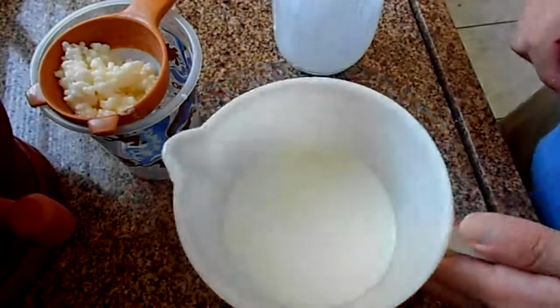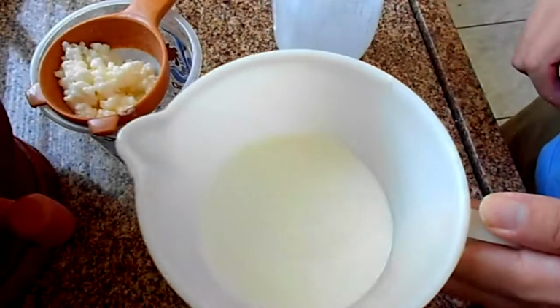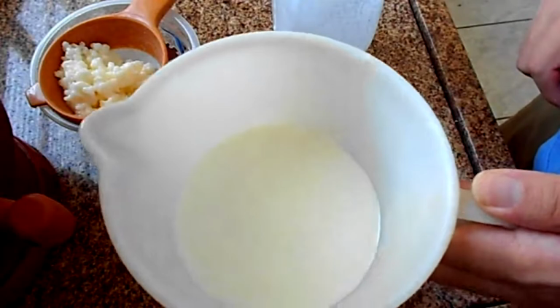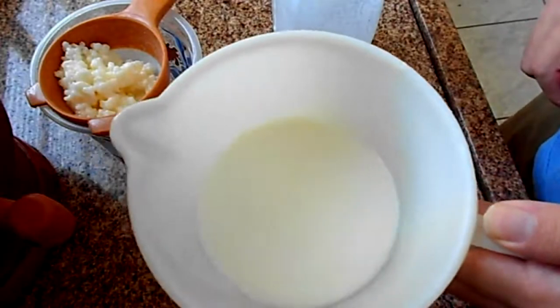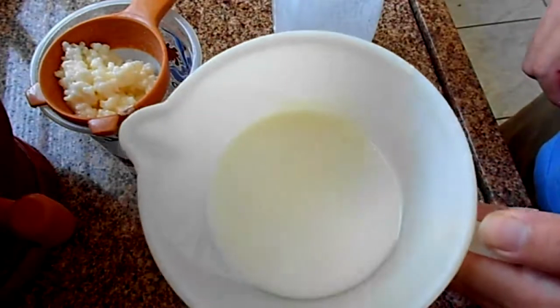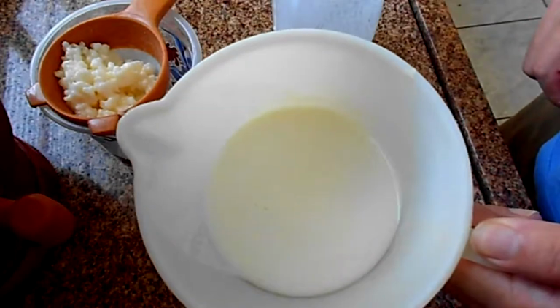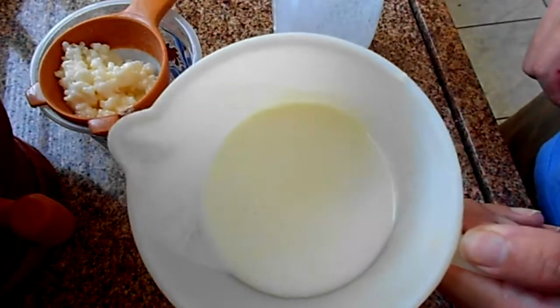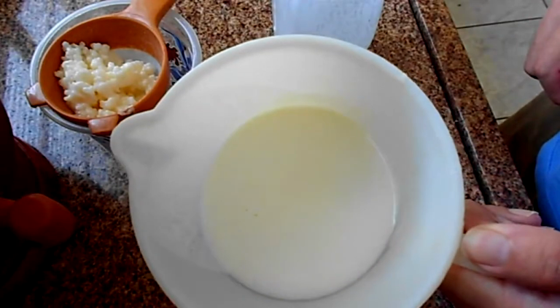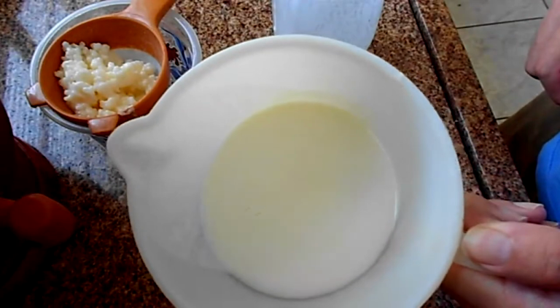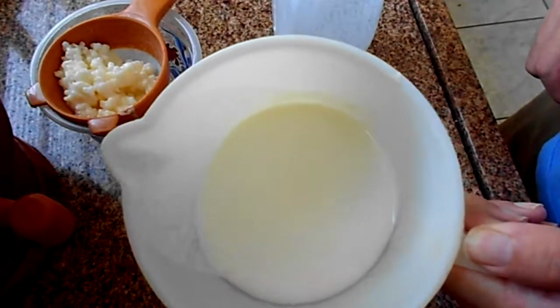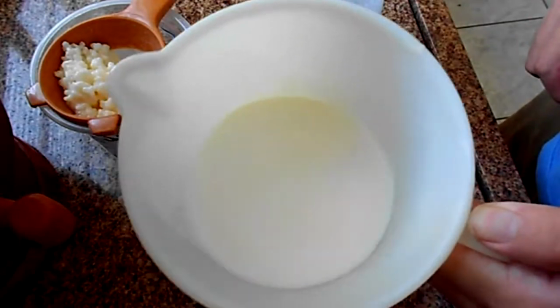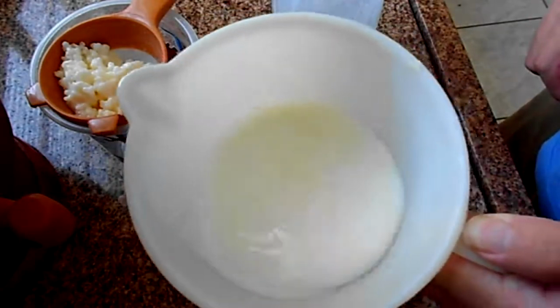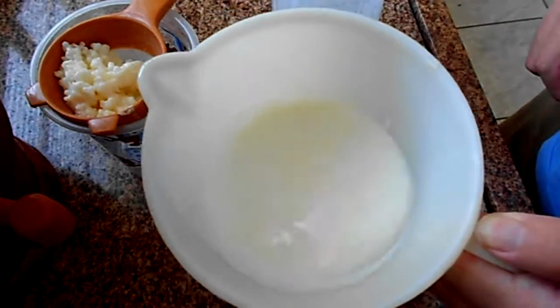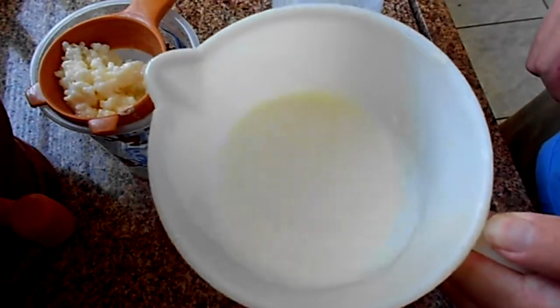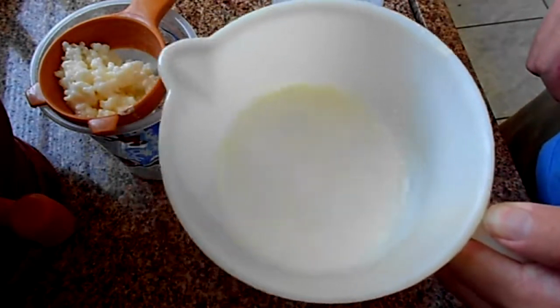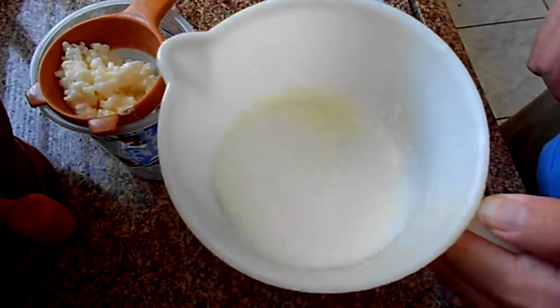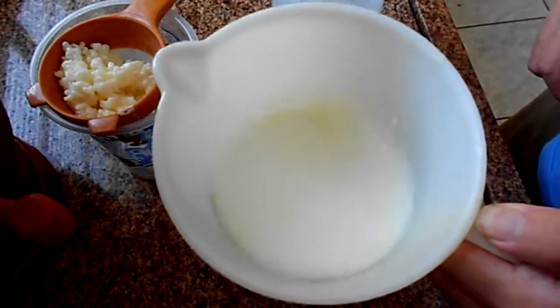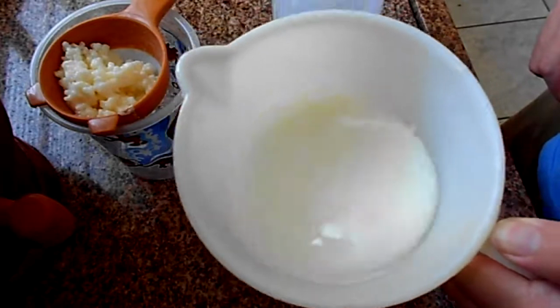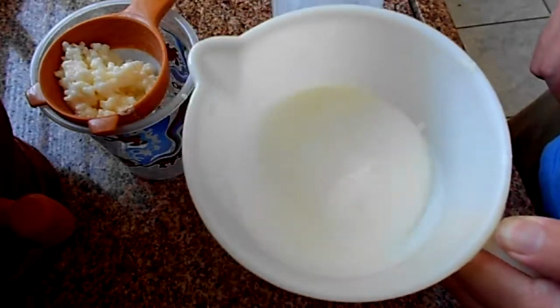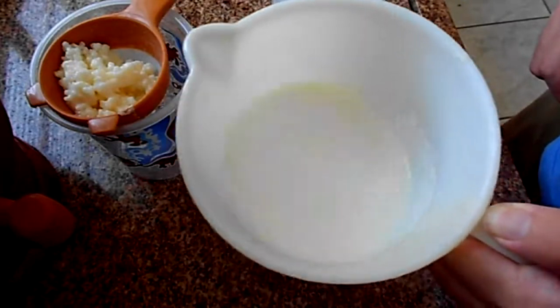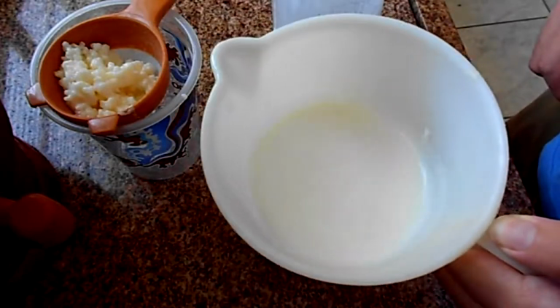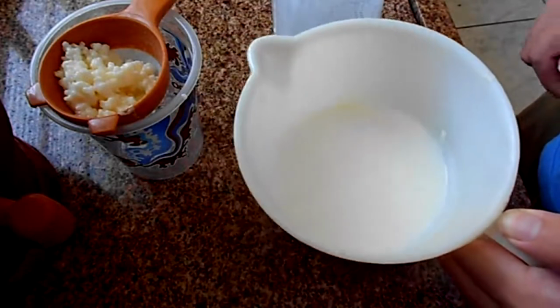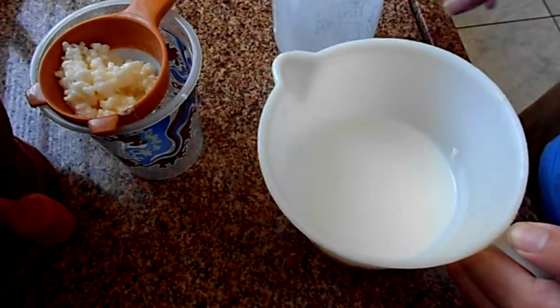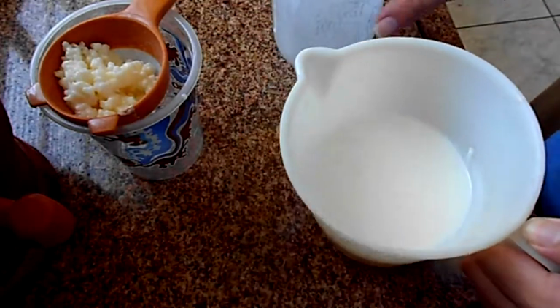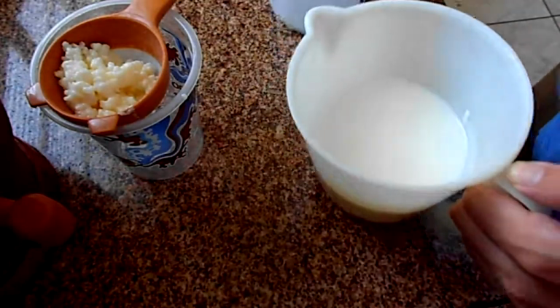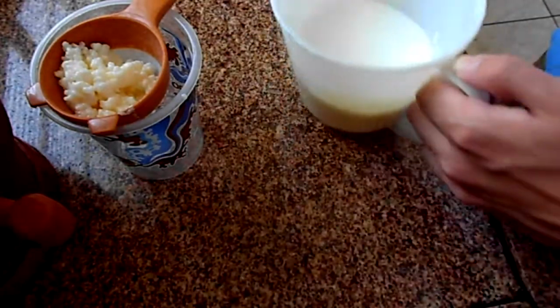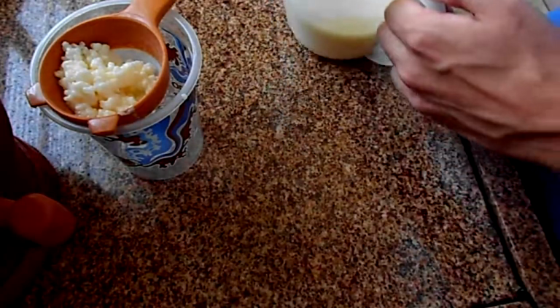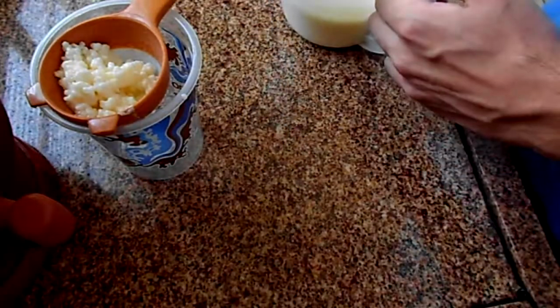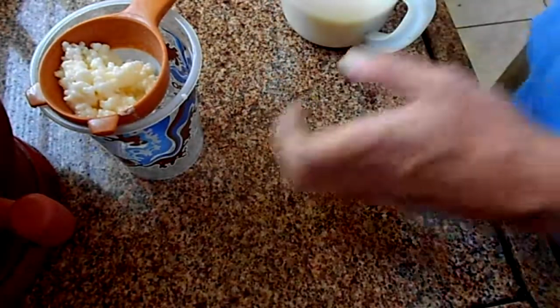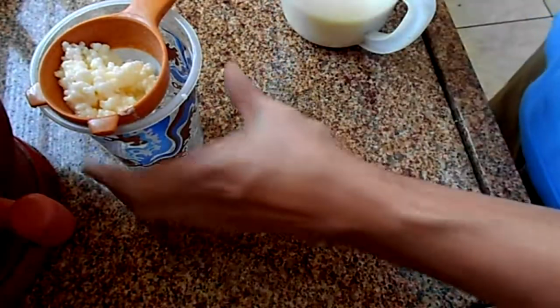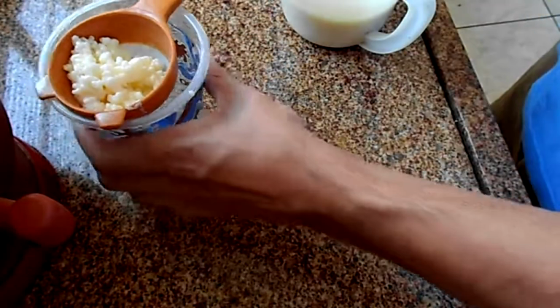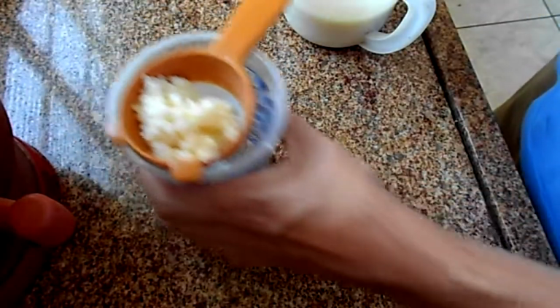And this is the final result — a very fine yogurt with very little to no residue of kefir grains.